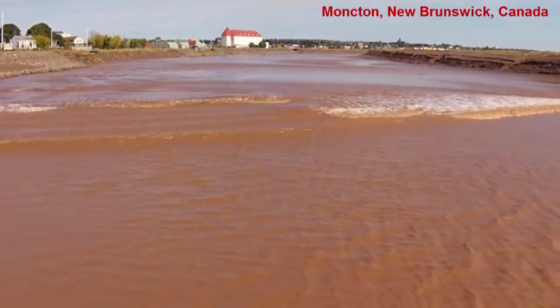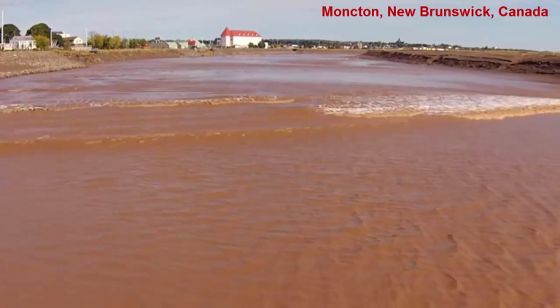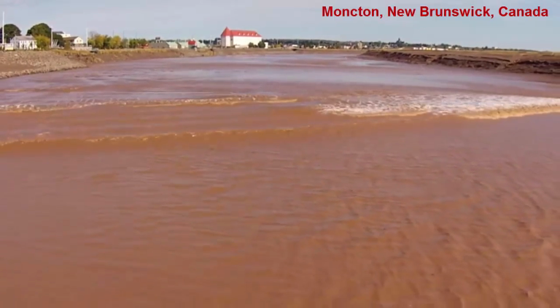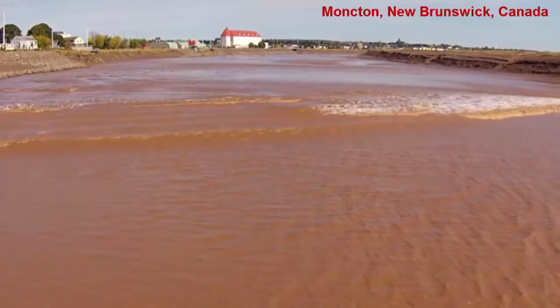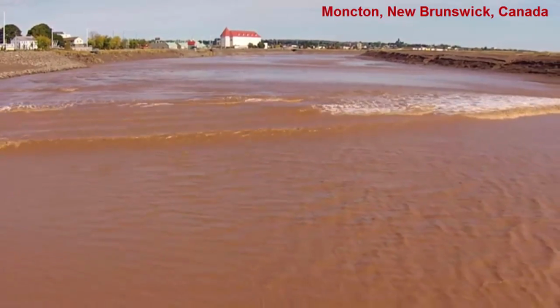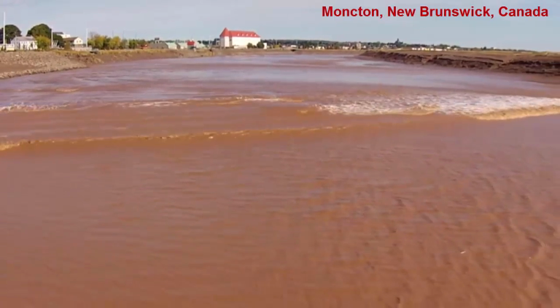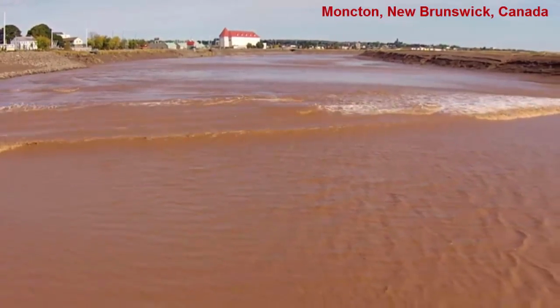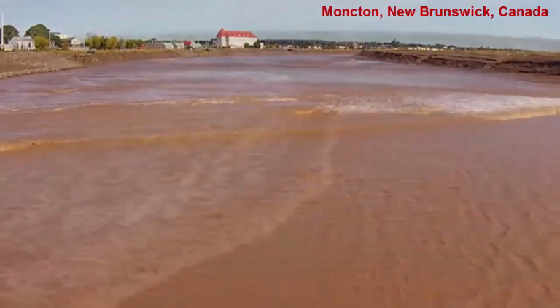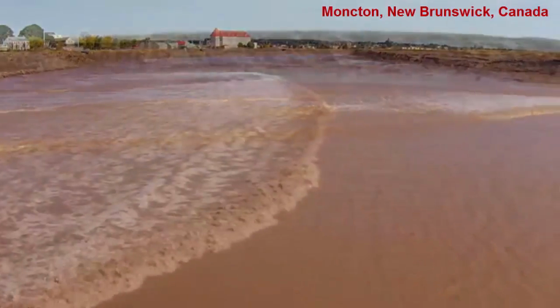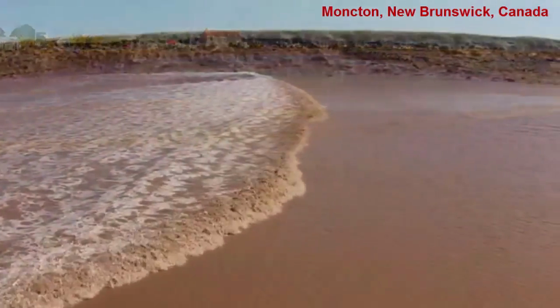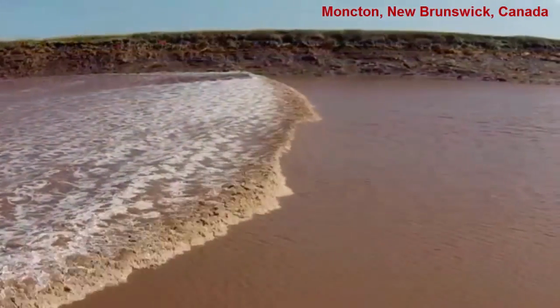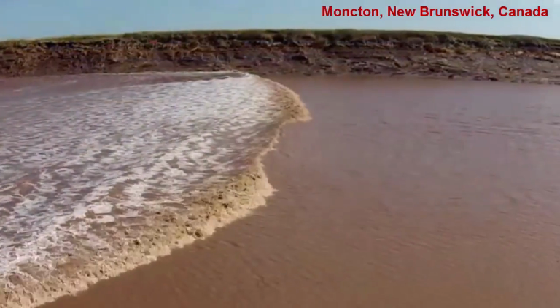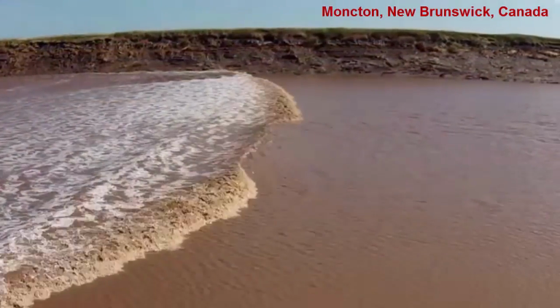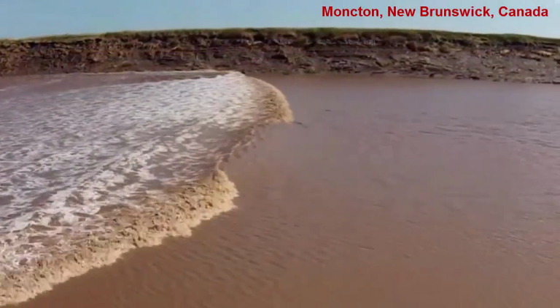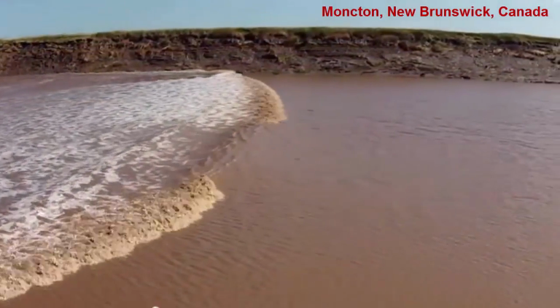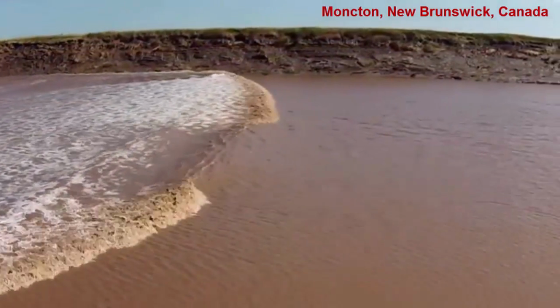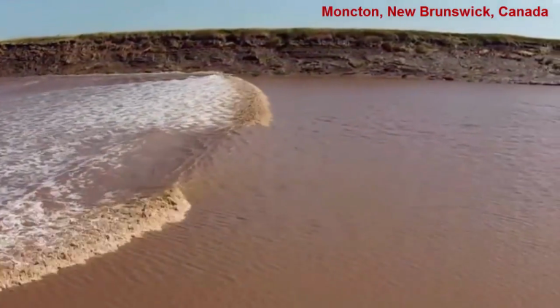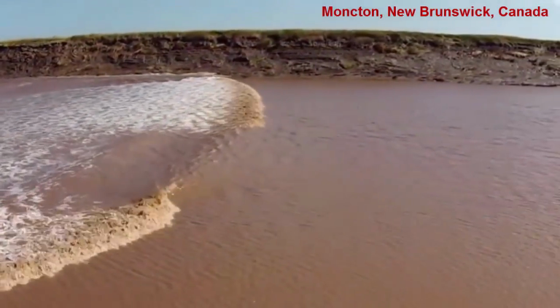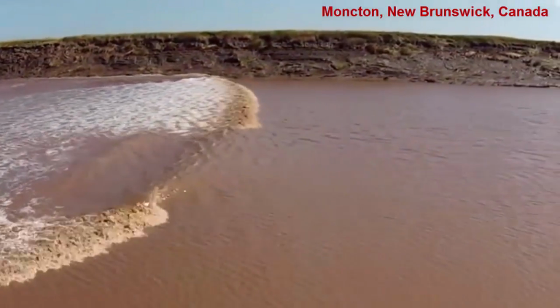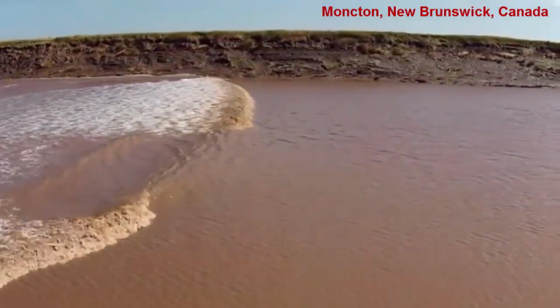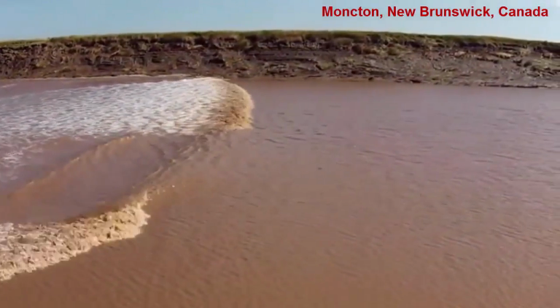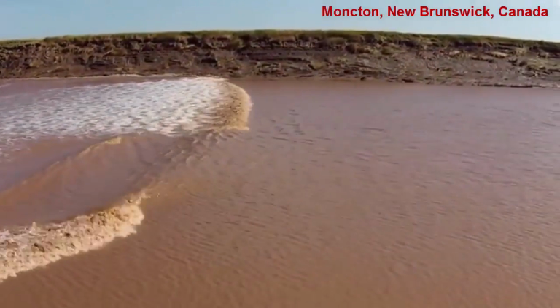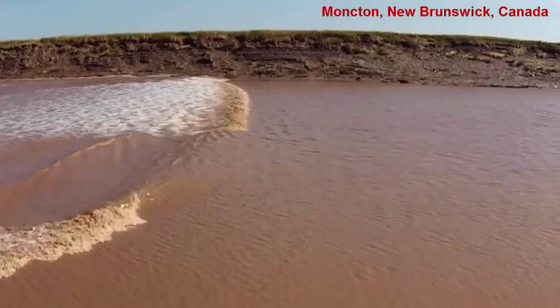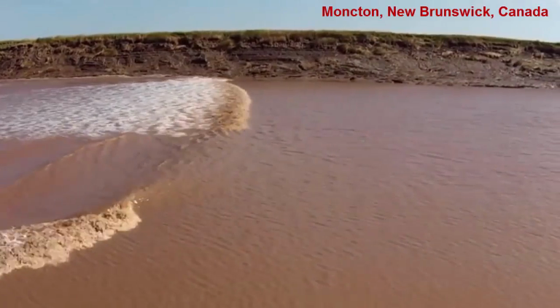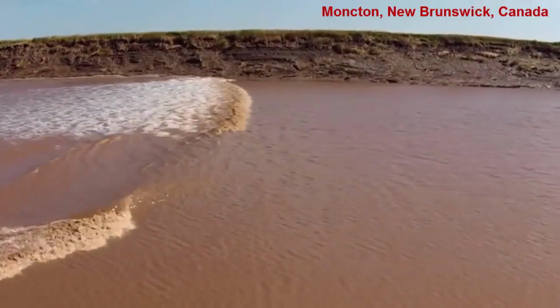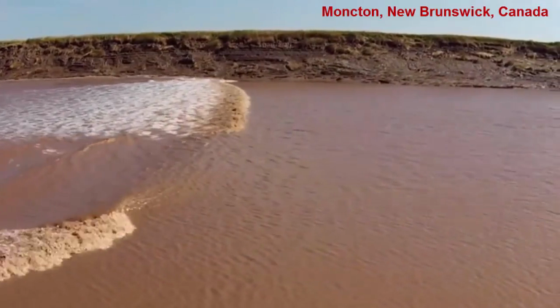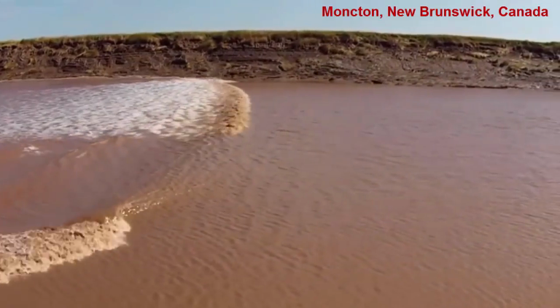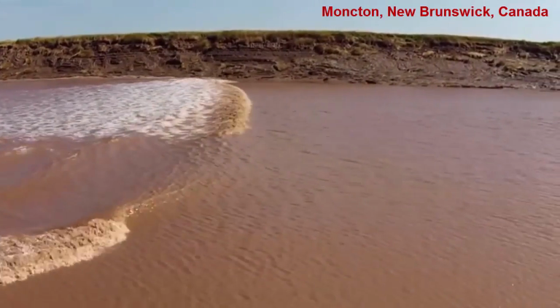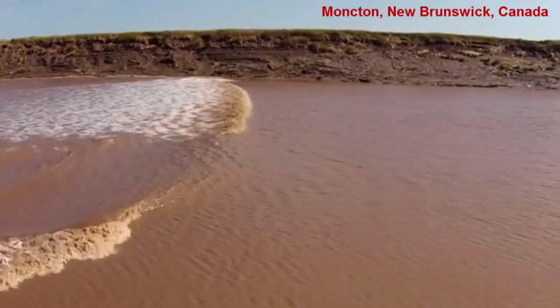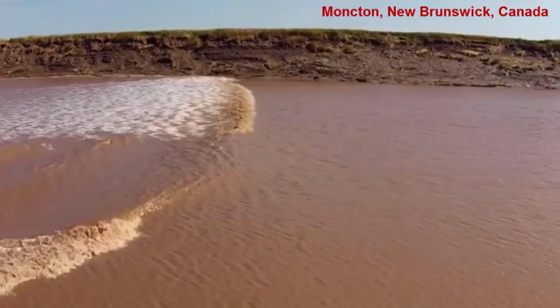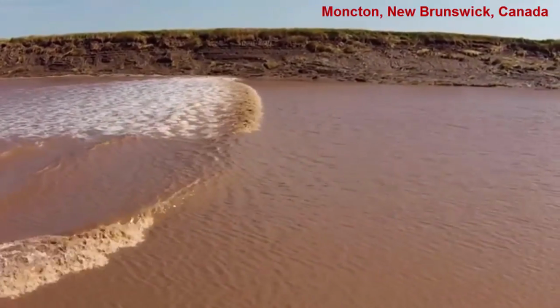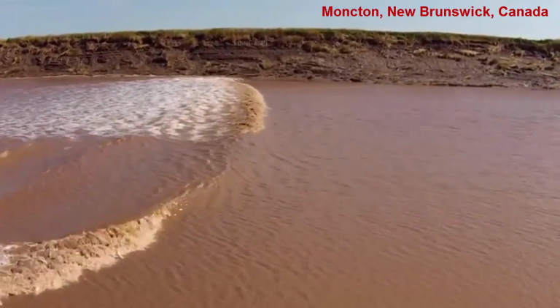It is an incredible spectacle to see, as the power of the water can cause a lot of erosion along the edges of the embayment or river, and it's a major navigational hazard for swimmers and boaters.